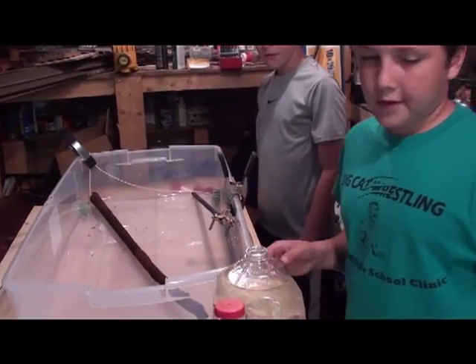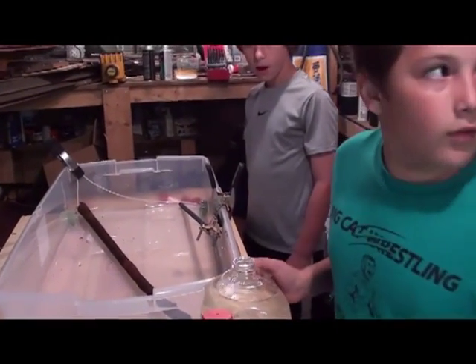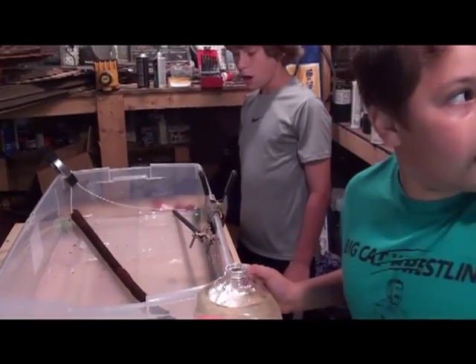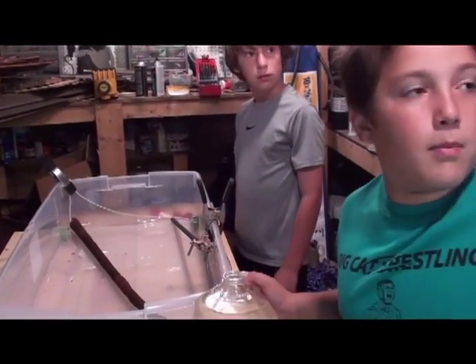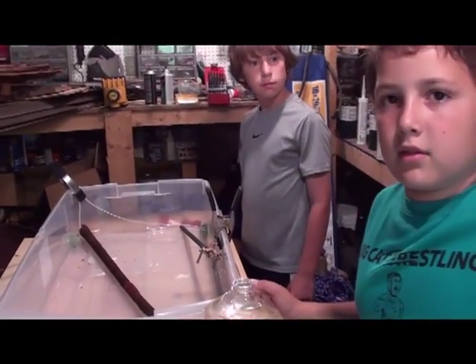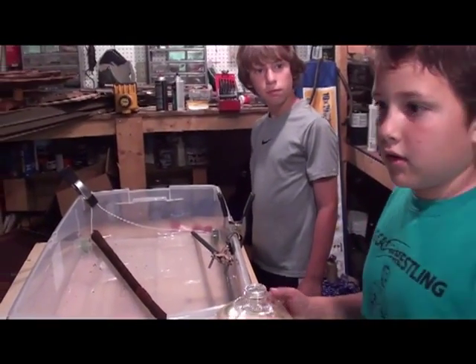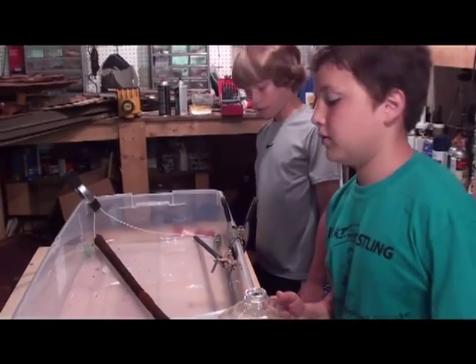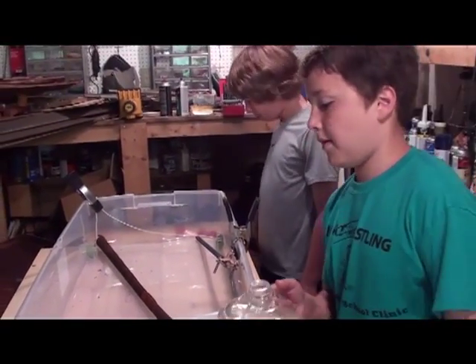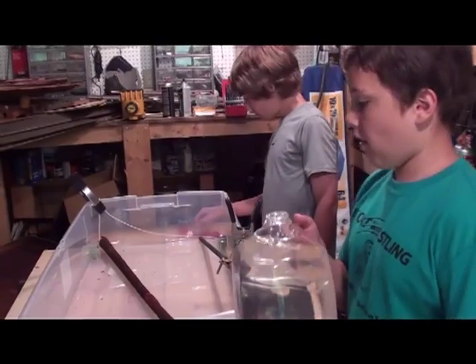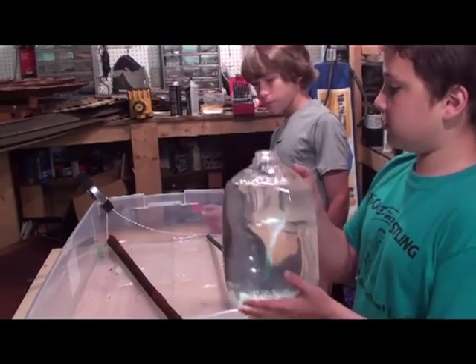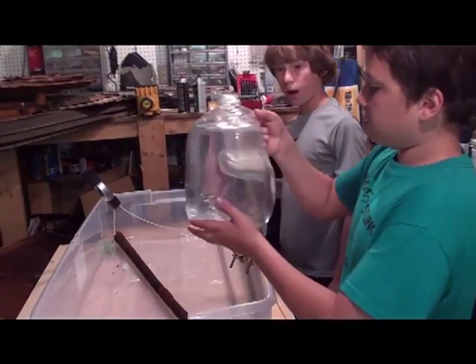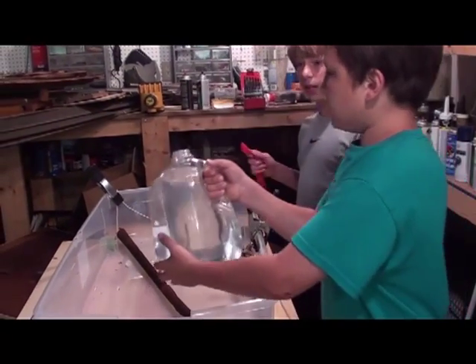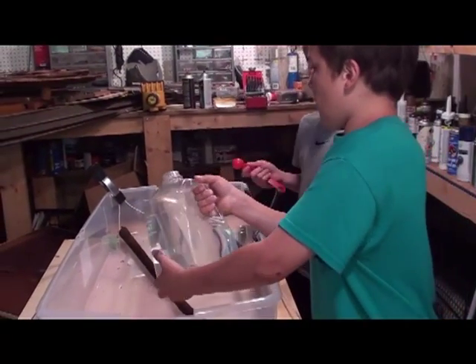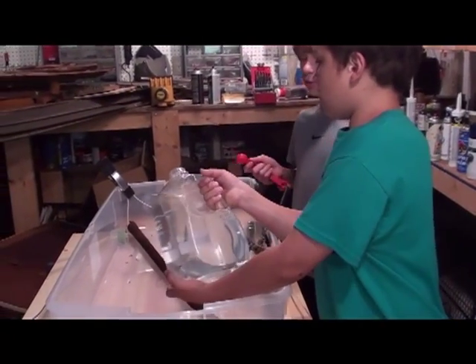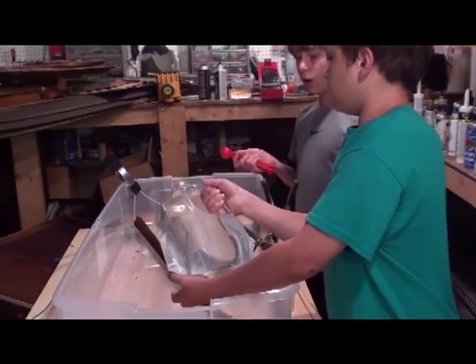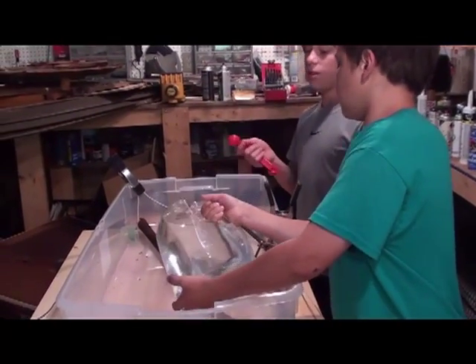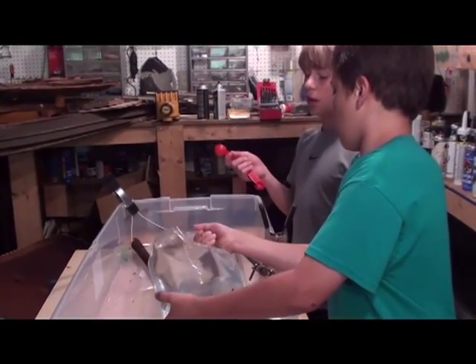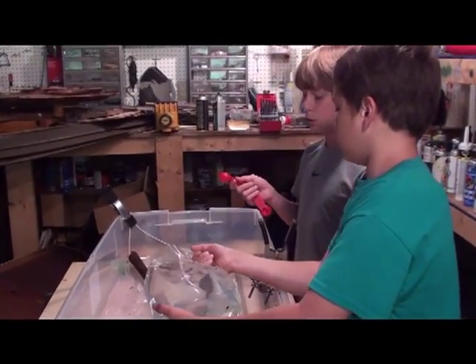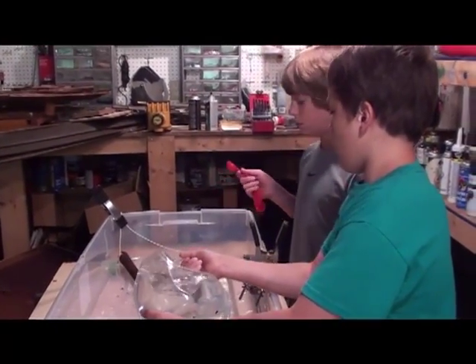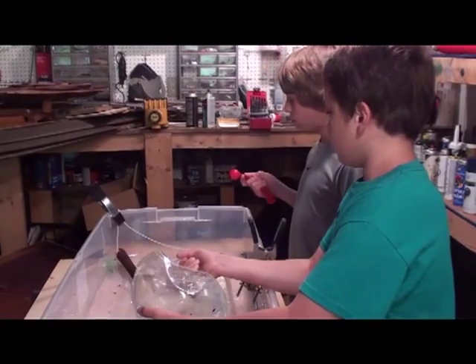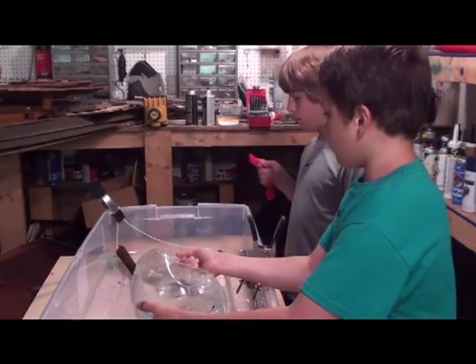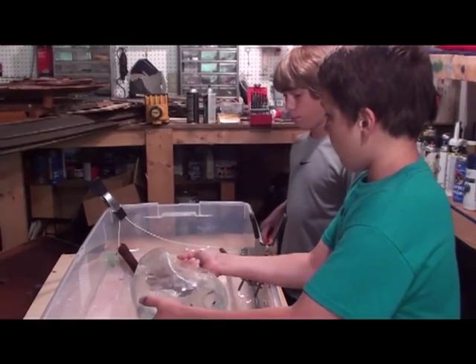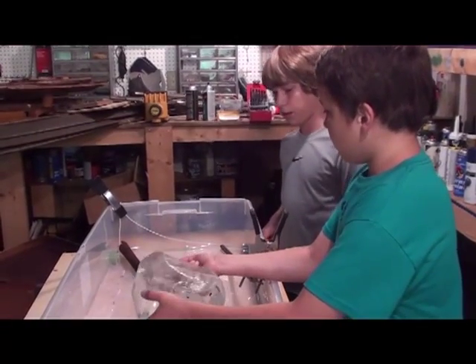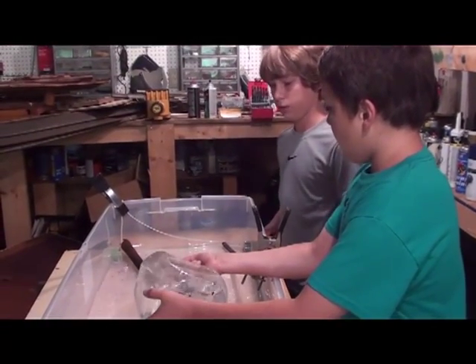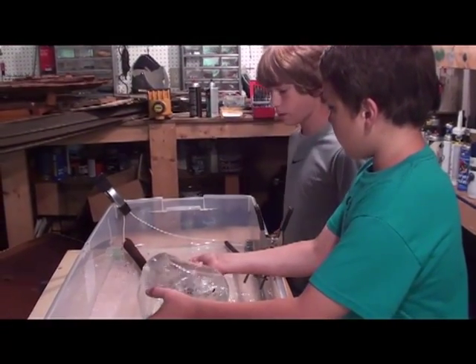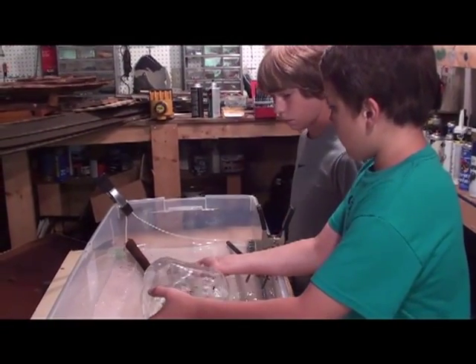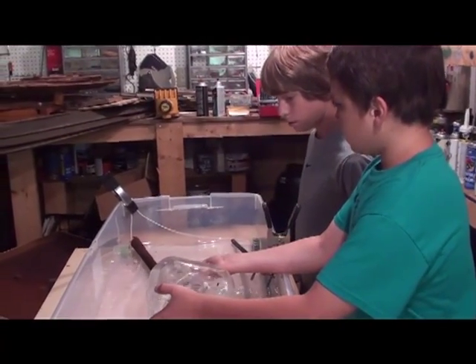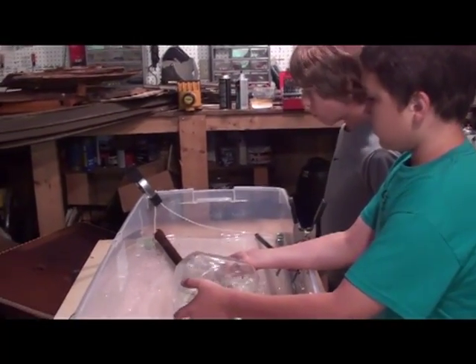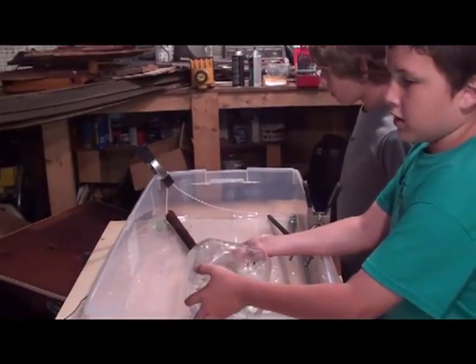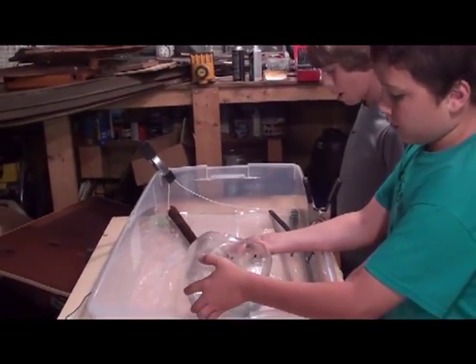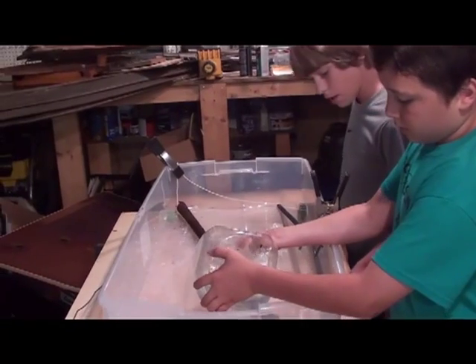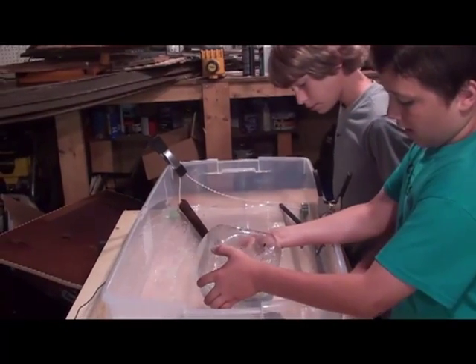You need baking soda too. How many gallons you pour is how many tablespoons of baking soda you need — one tablespoon per gallon.